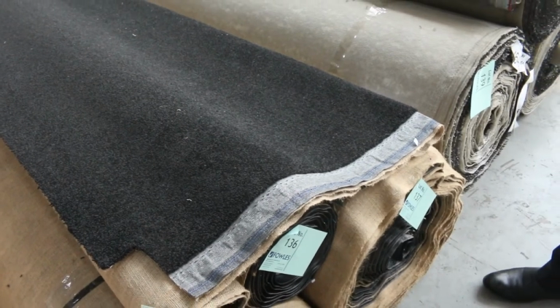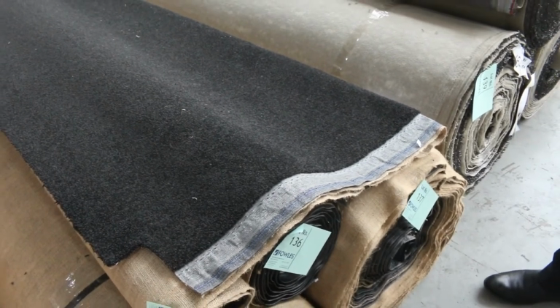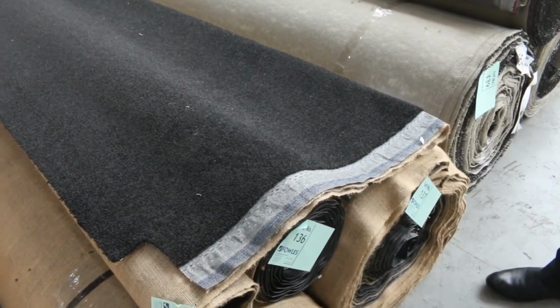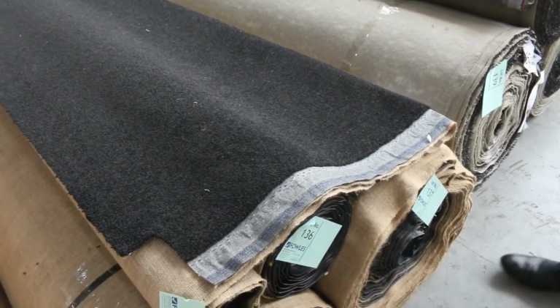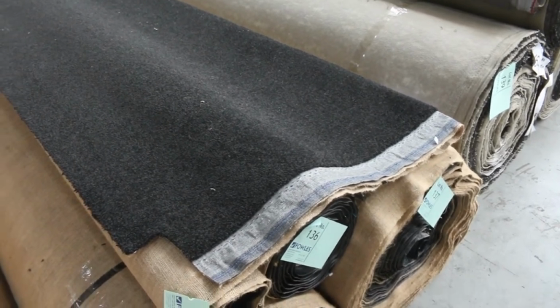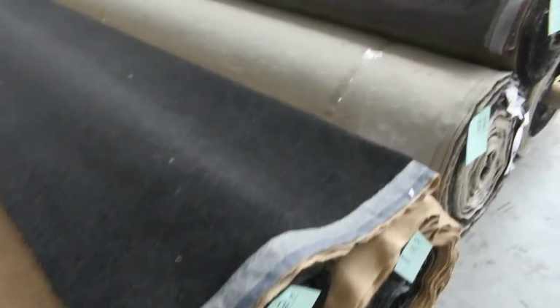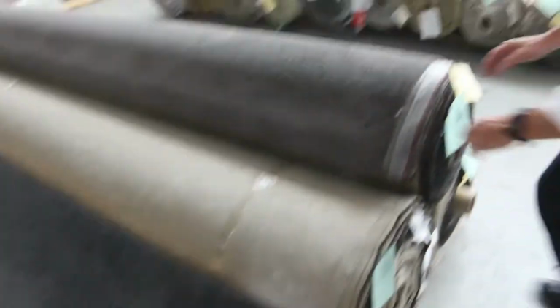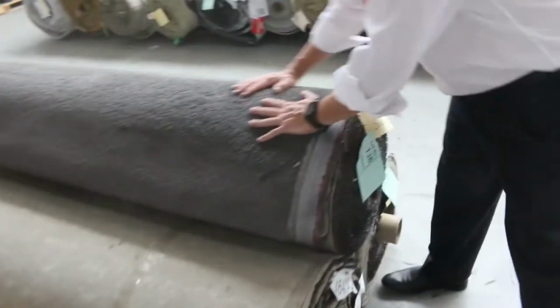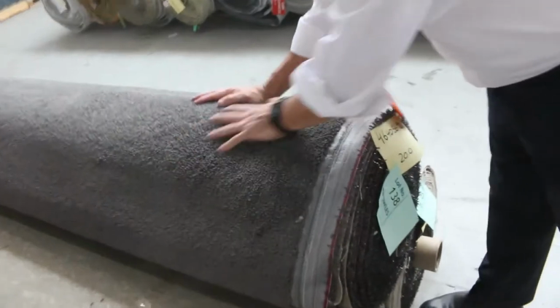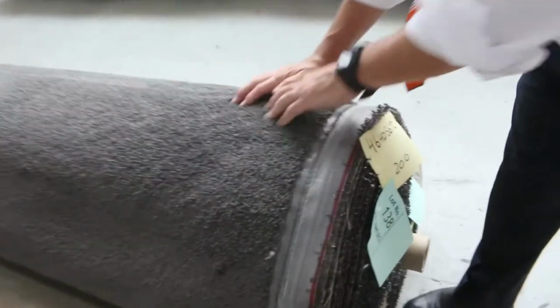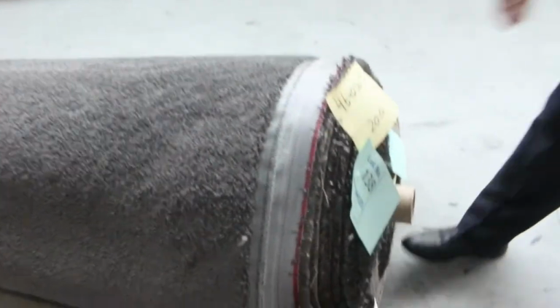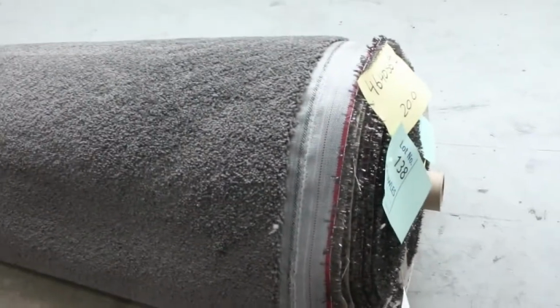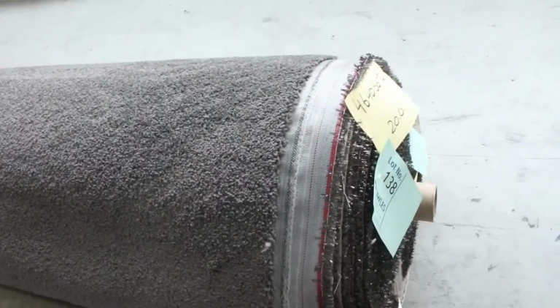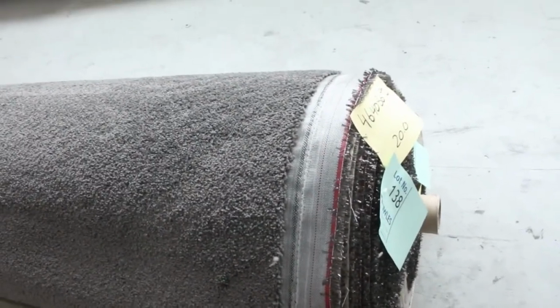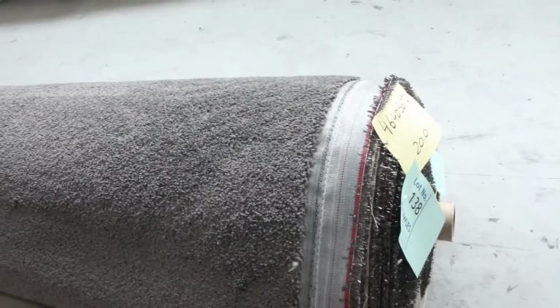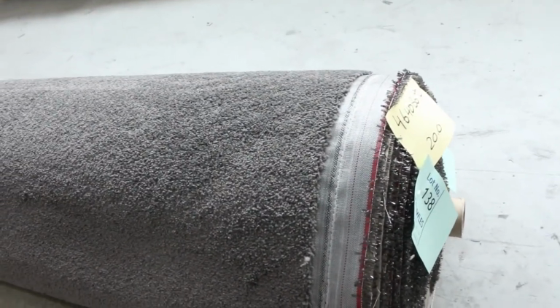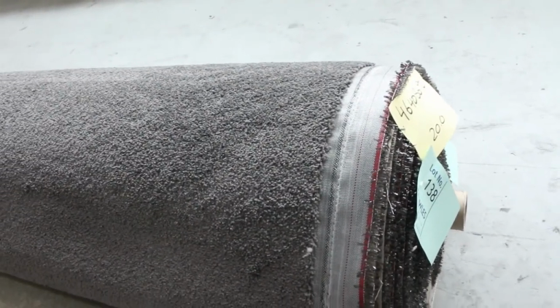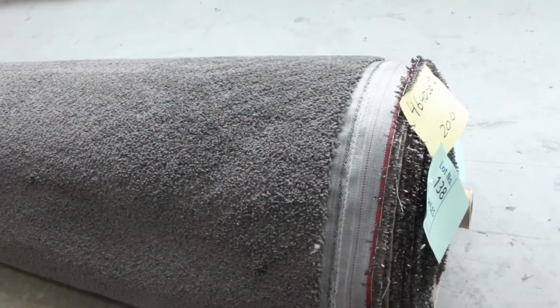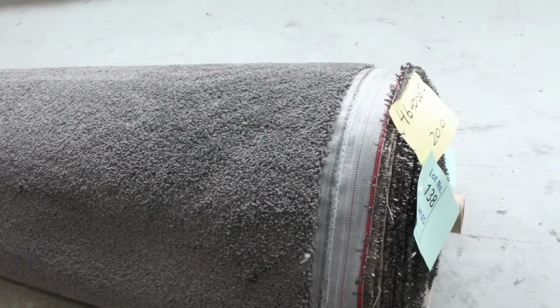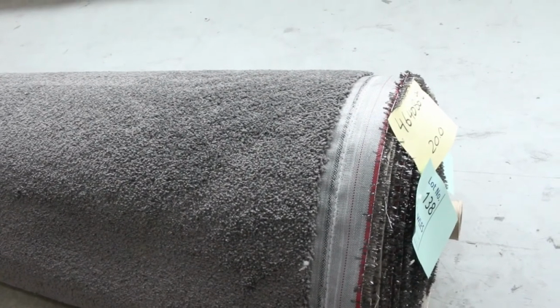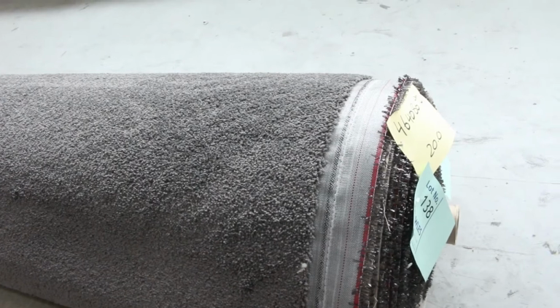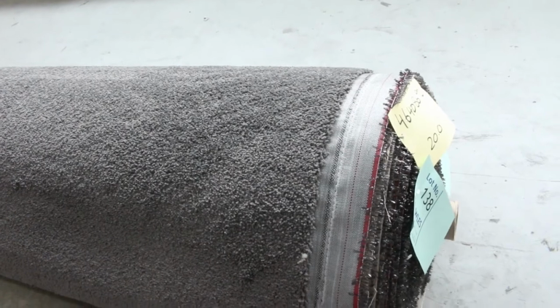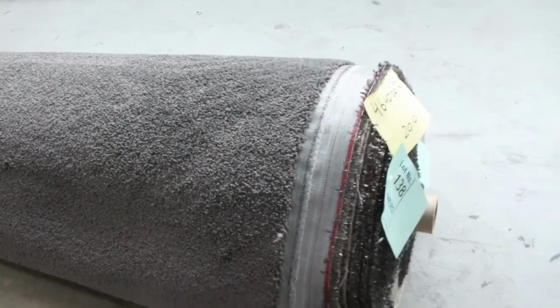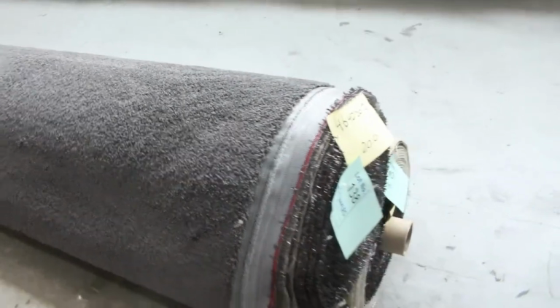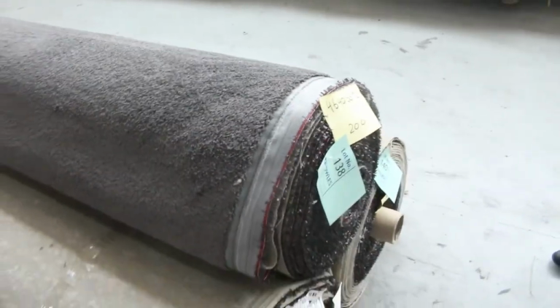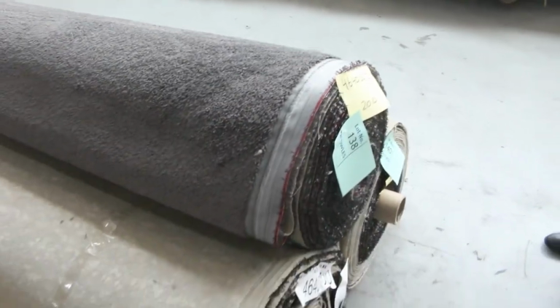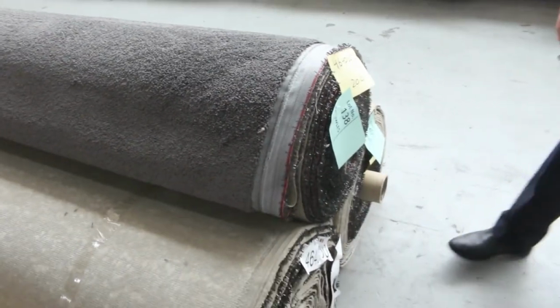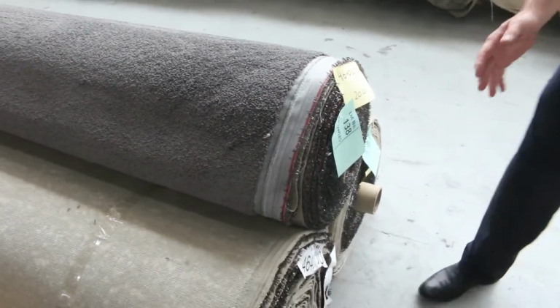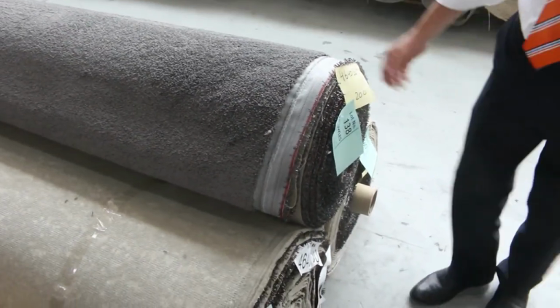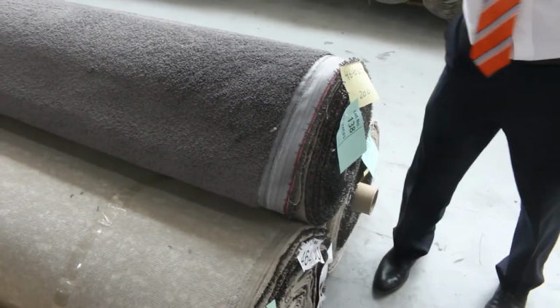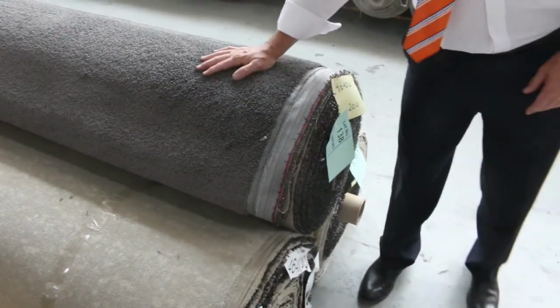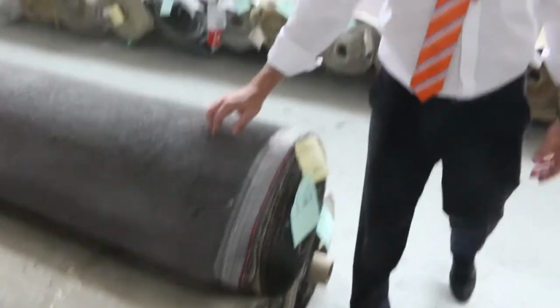And to finish off we've got a nice little grey twist pile — grey charcoal. Lots 138, 139, and 140: three rolls of that in three different sizes — looks like a 20, a 30, and a 40 — so something for everyone there as well.